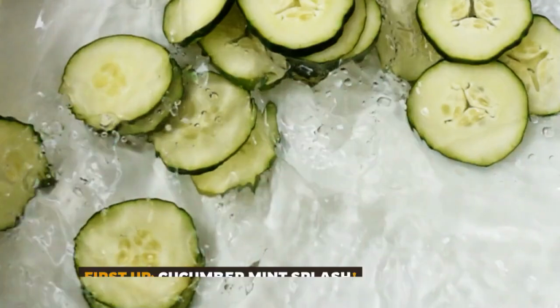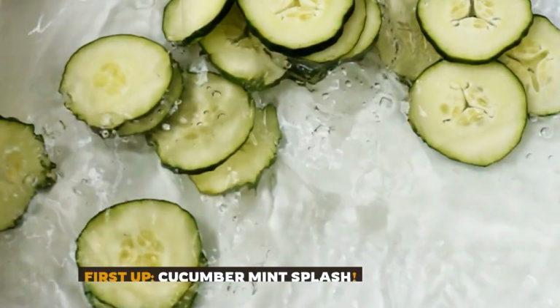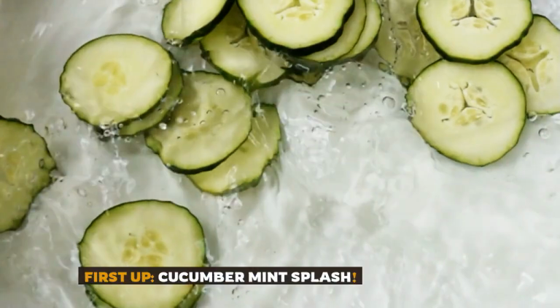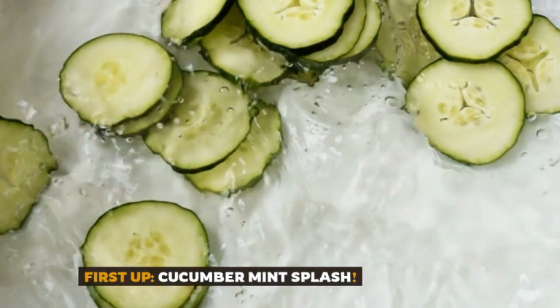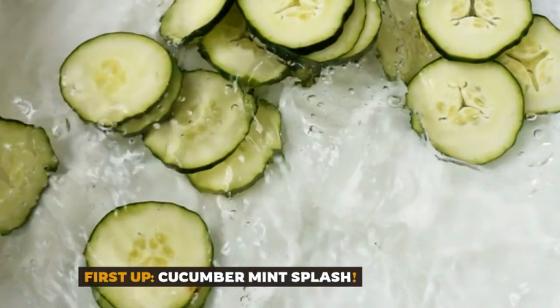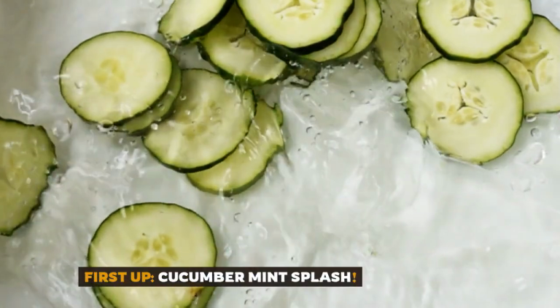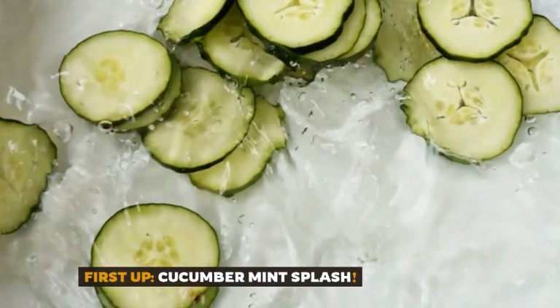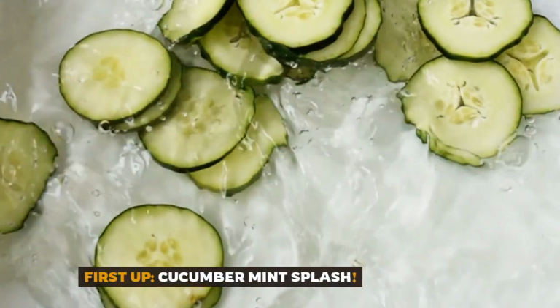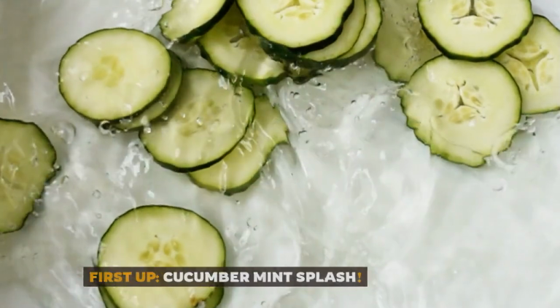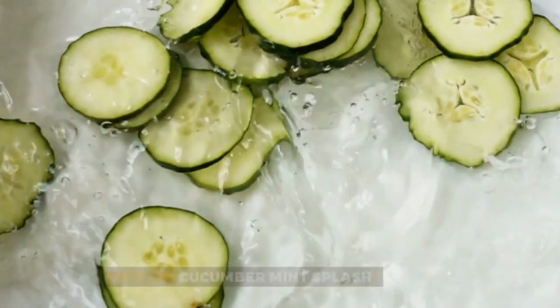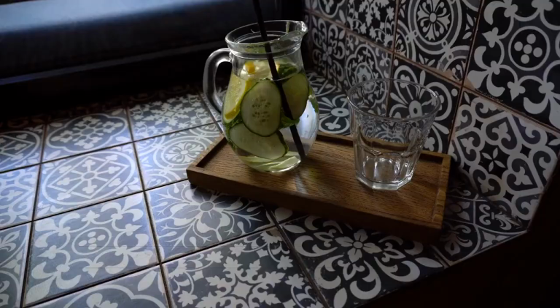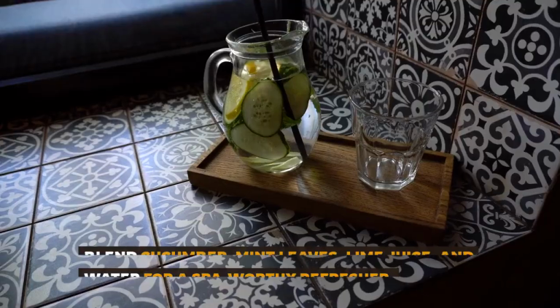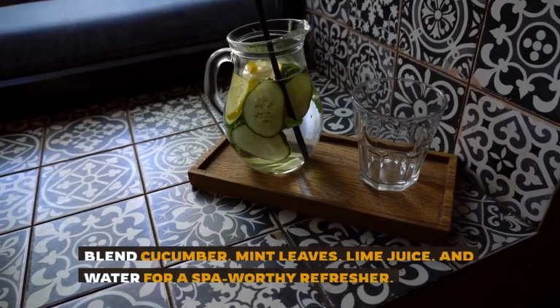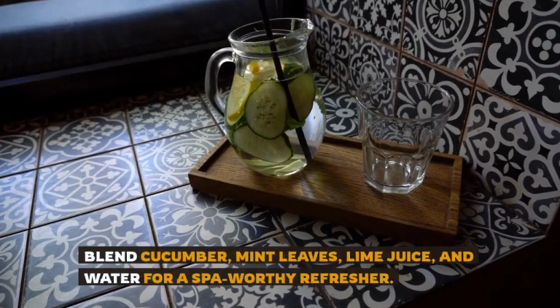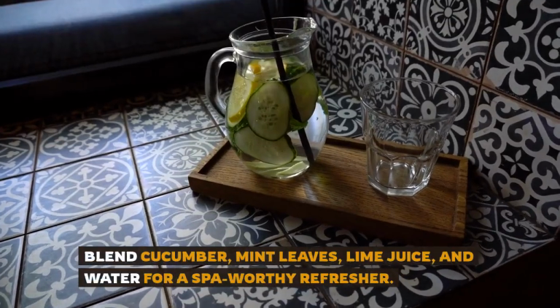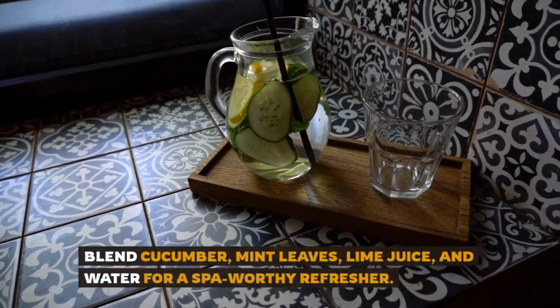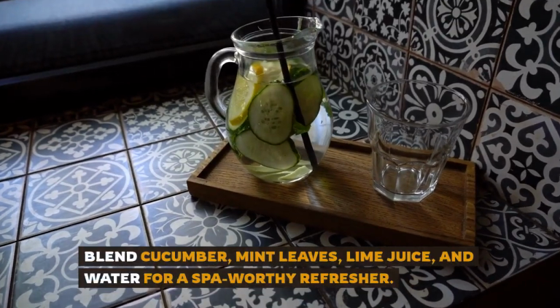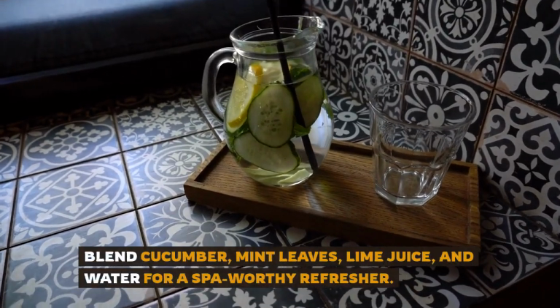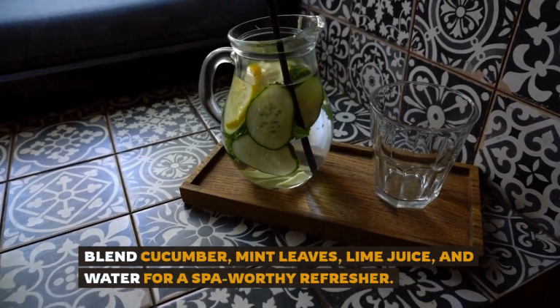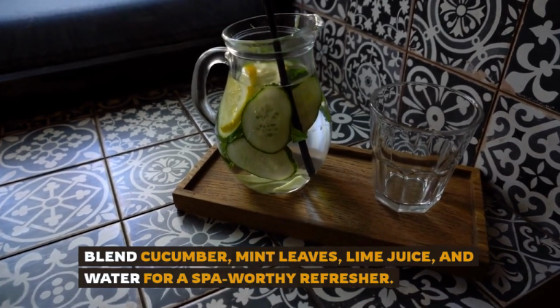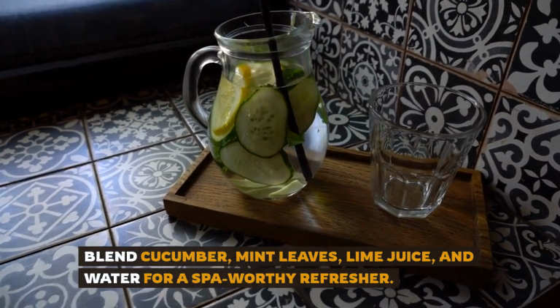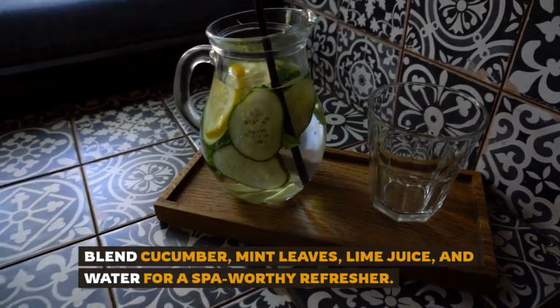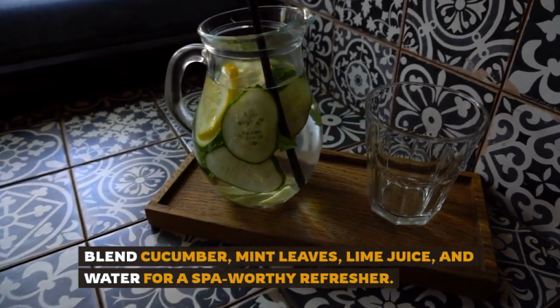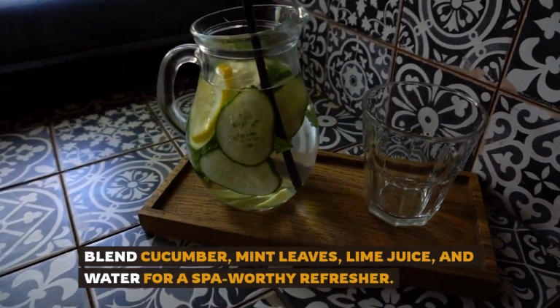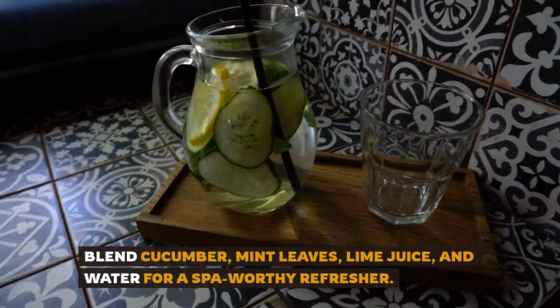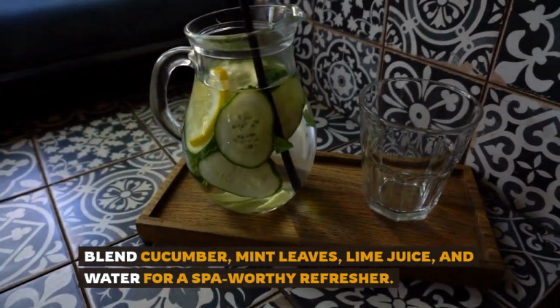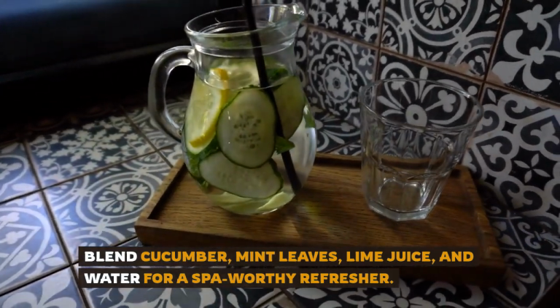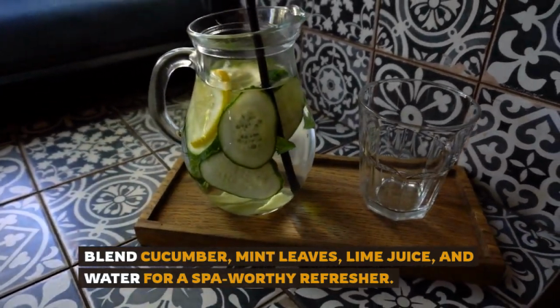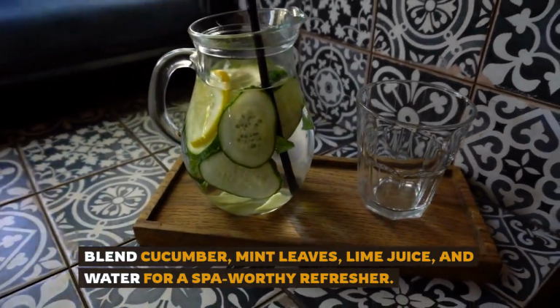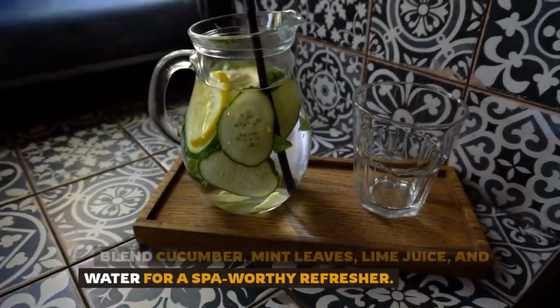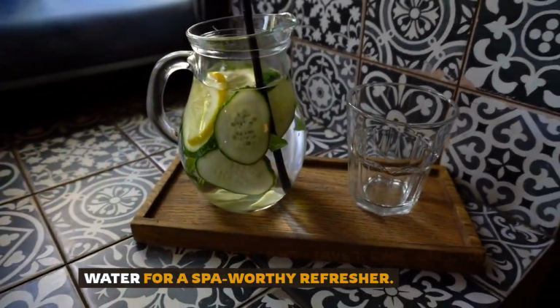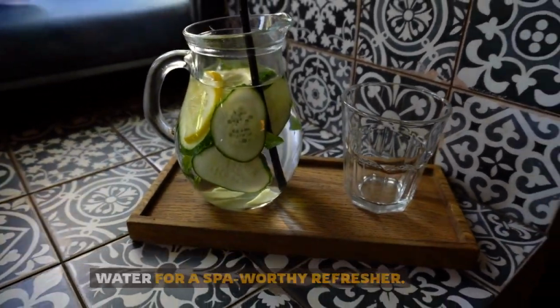First up, cucumber mint splash. Blend cucumber, mint leaves, lime juice, and water for a spa-worthy refresher.